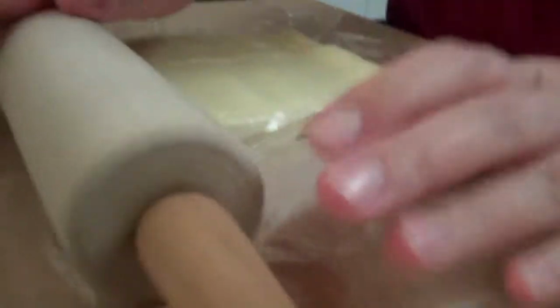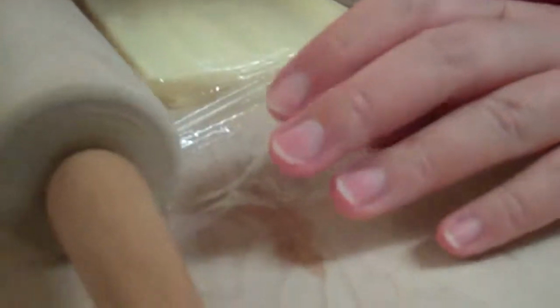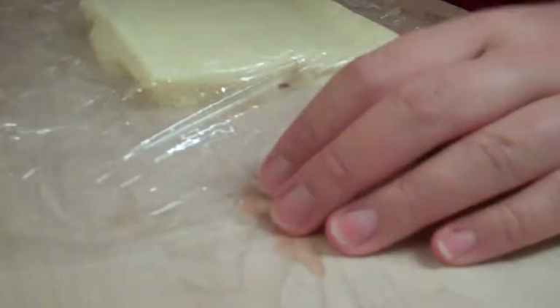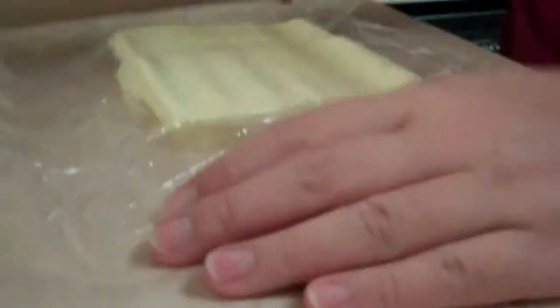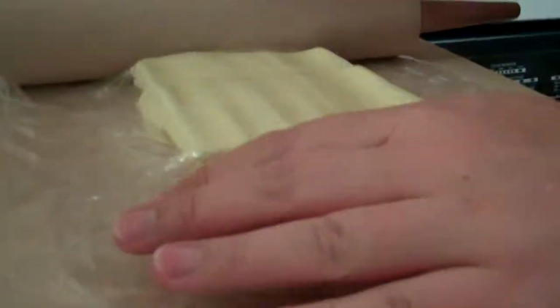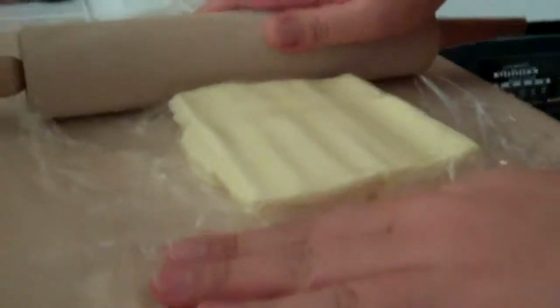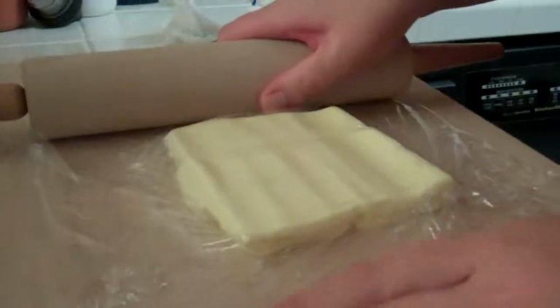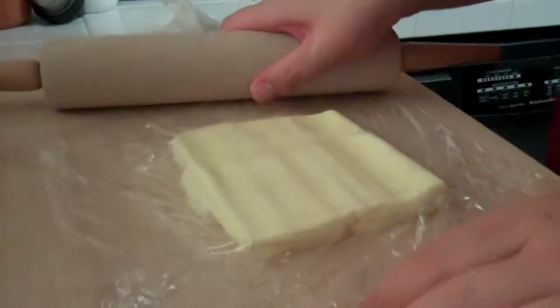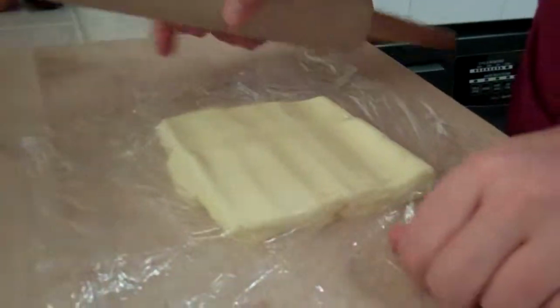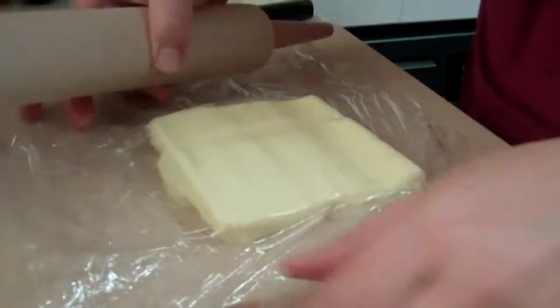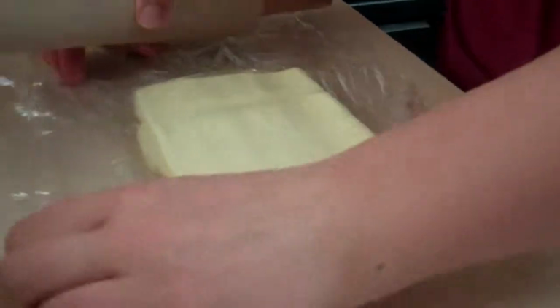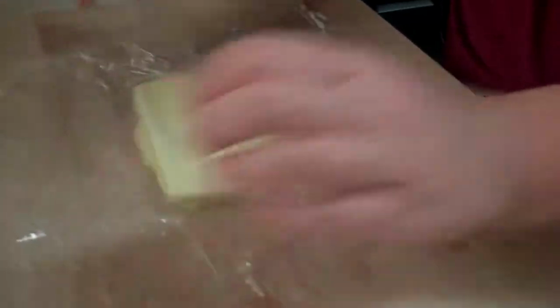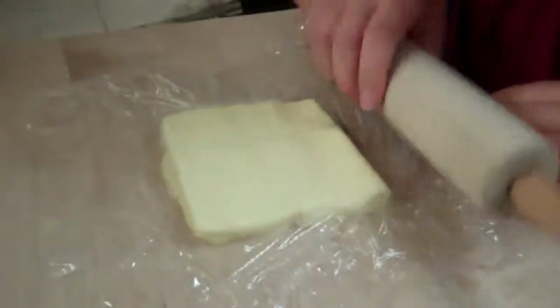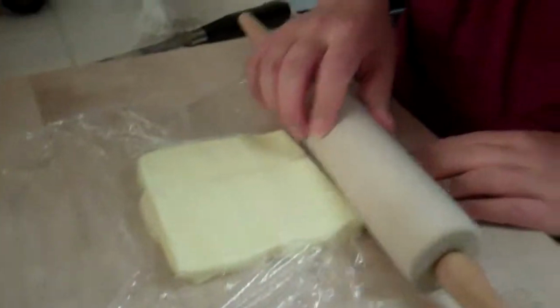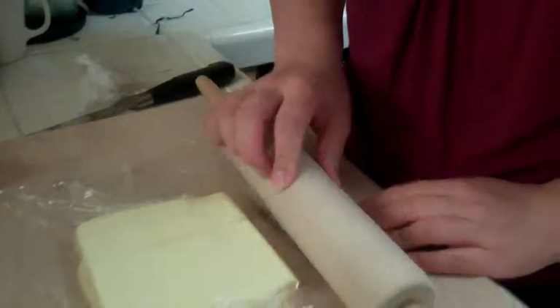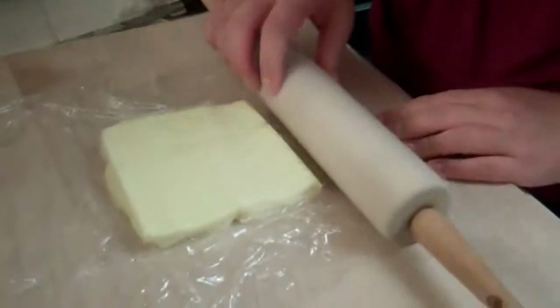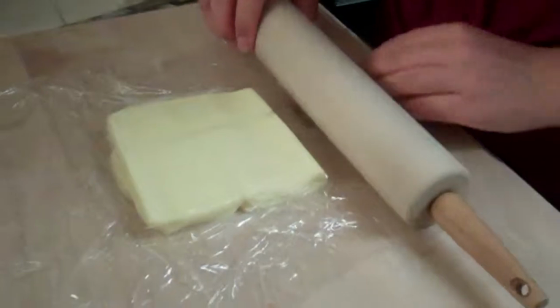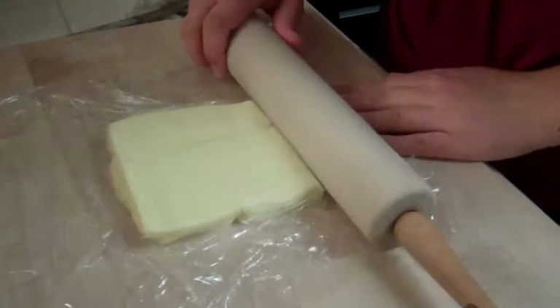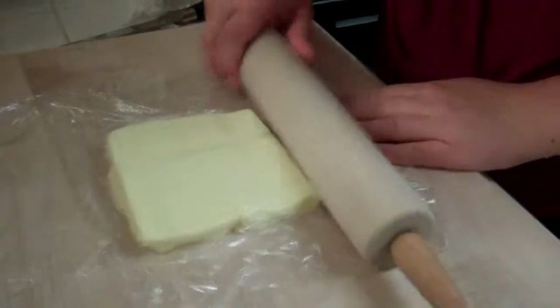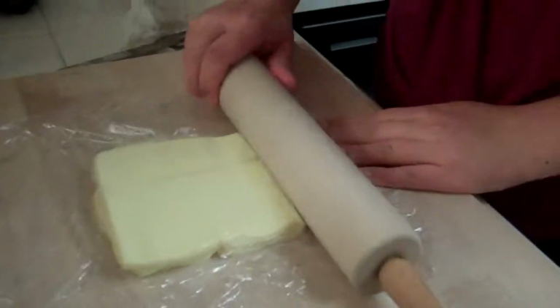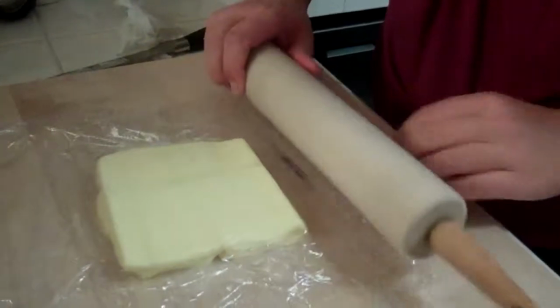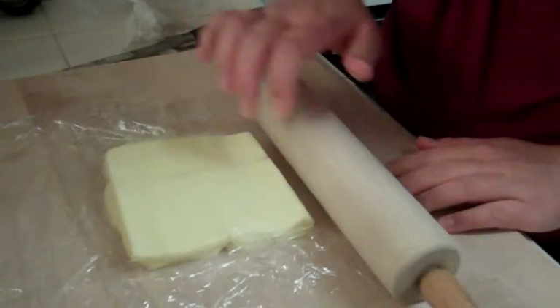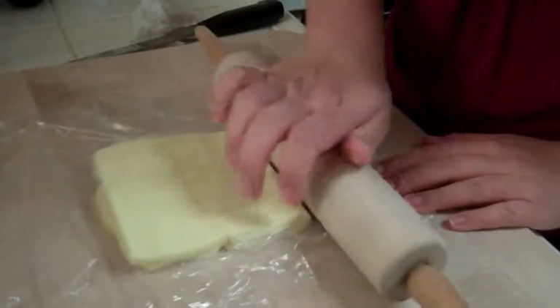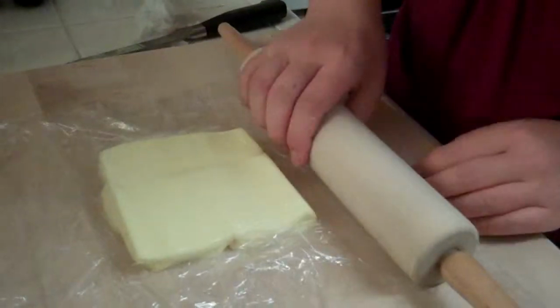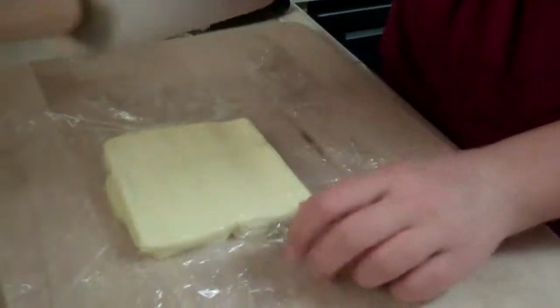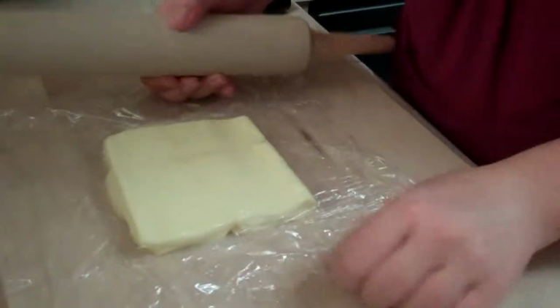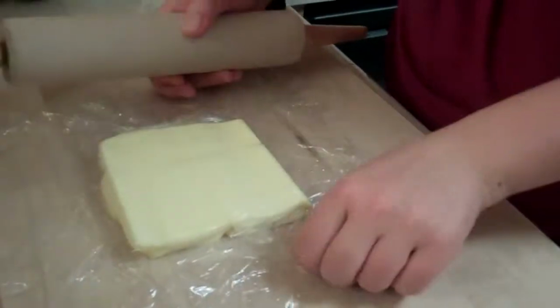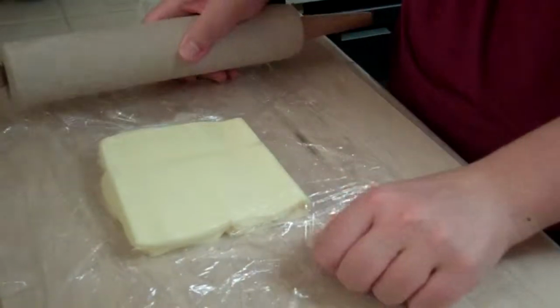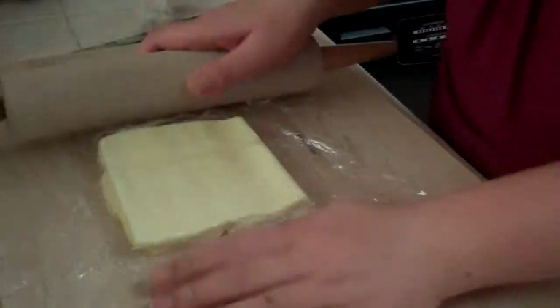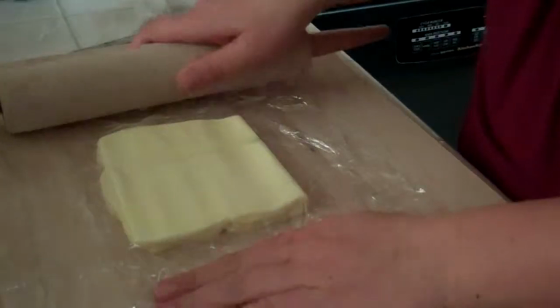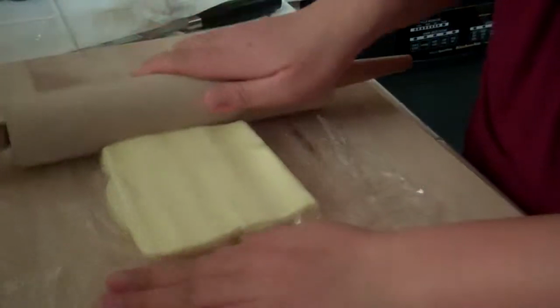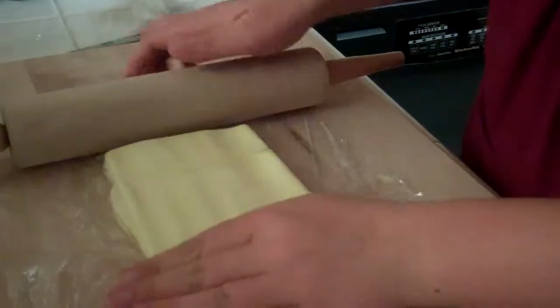So it's done. I'm going to try to make the corners square, just so that it distributes evenly when you start rolling down. Exactly.